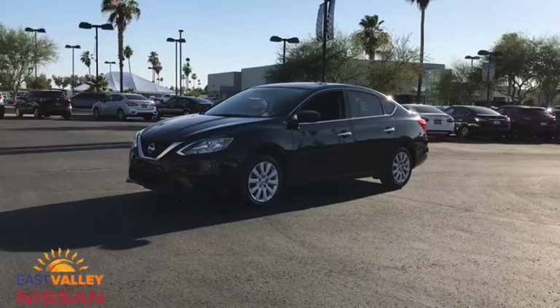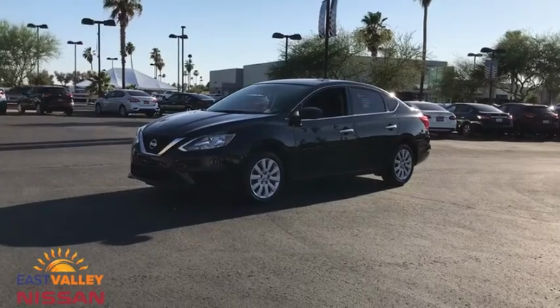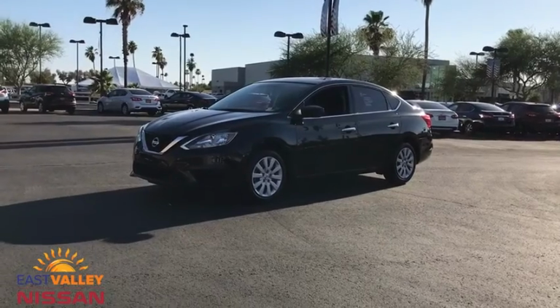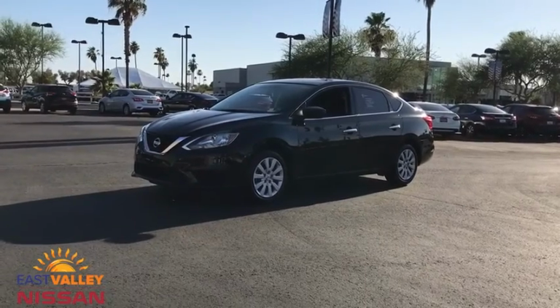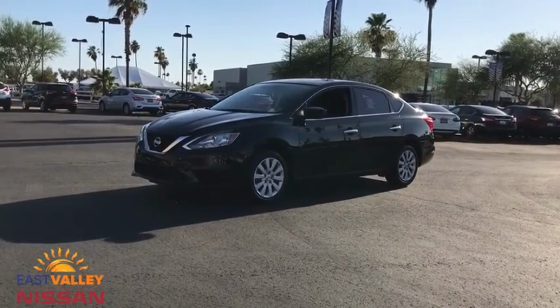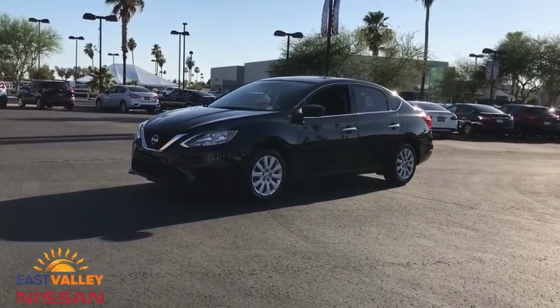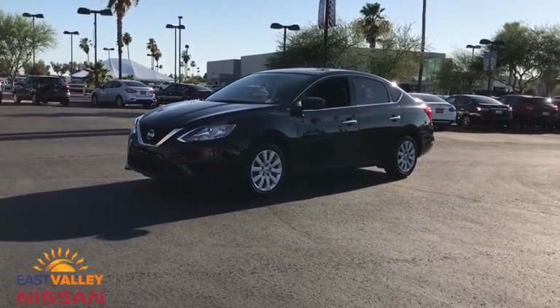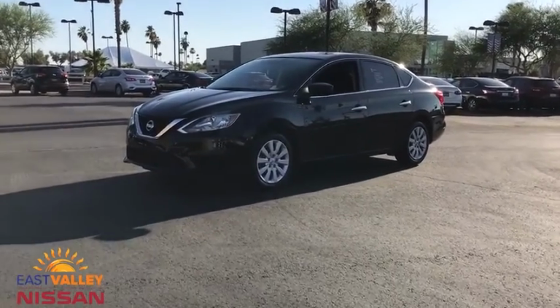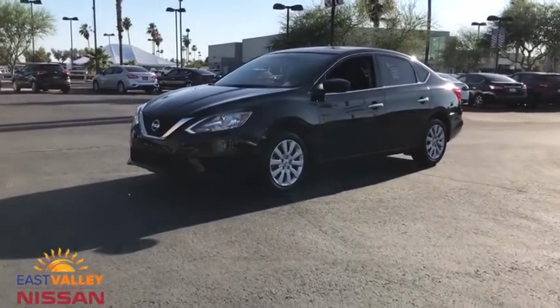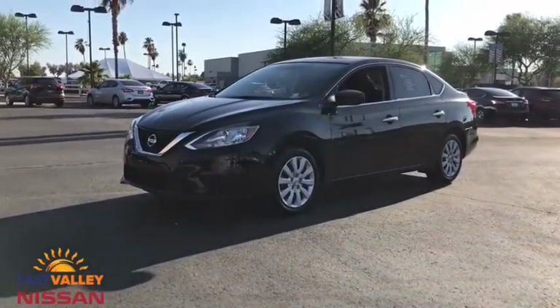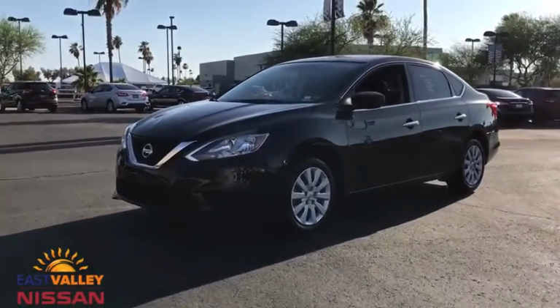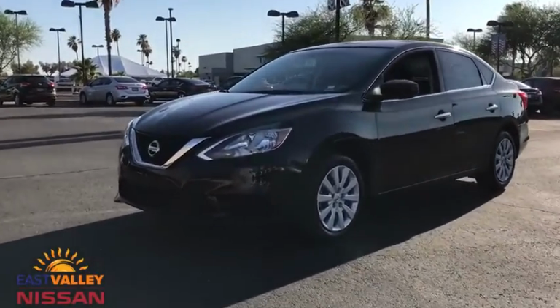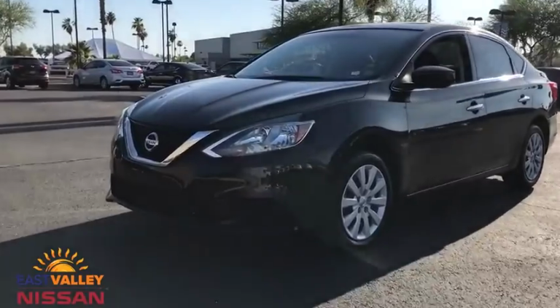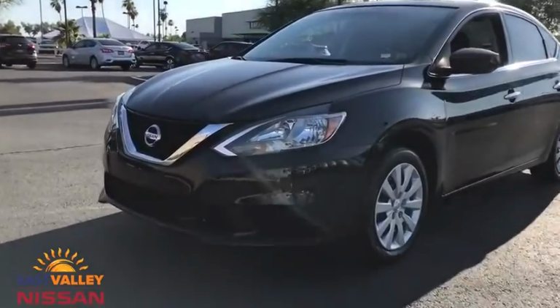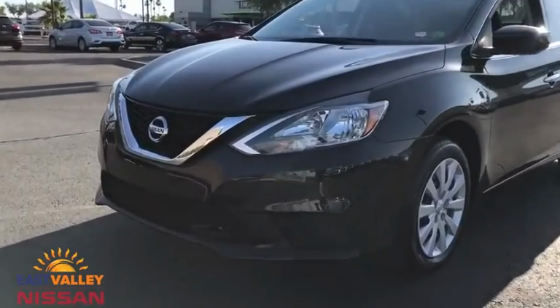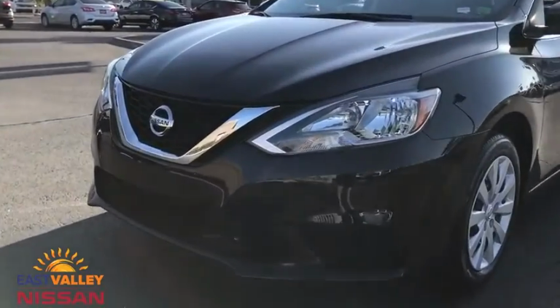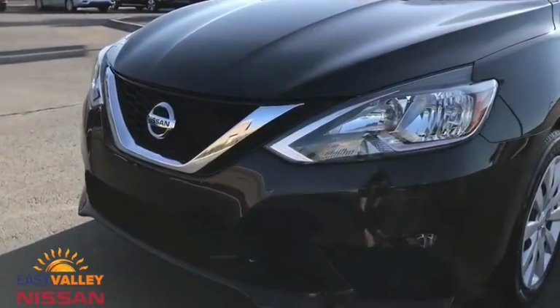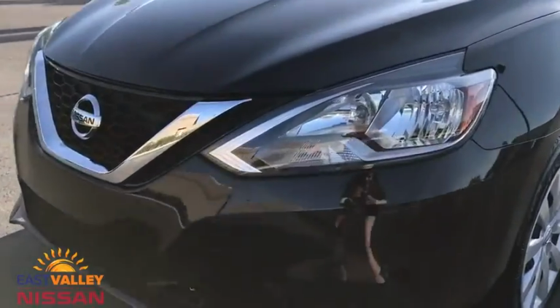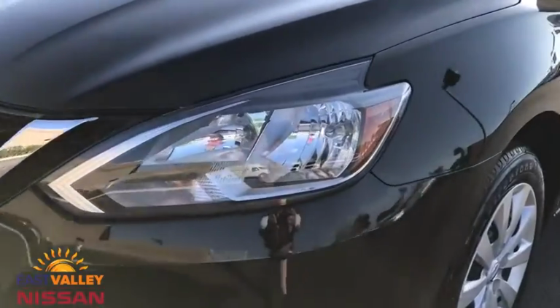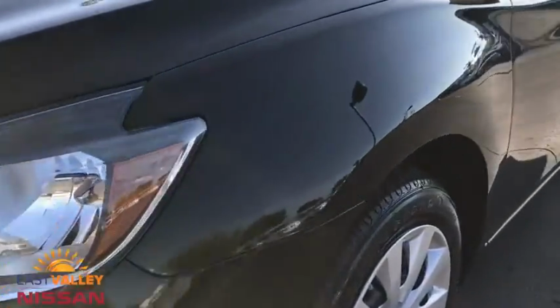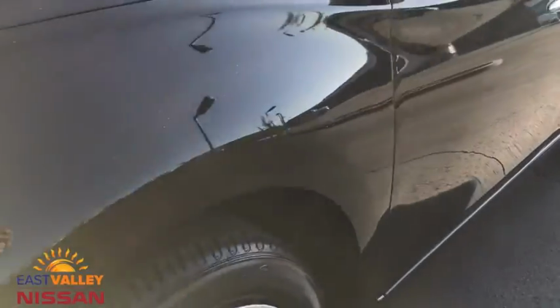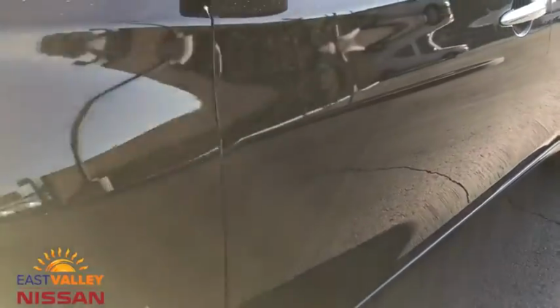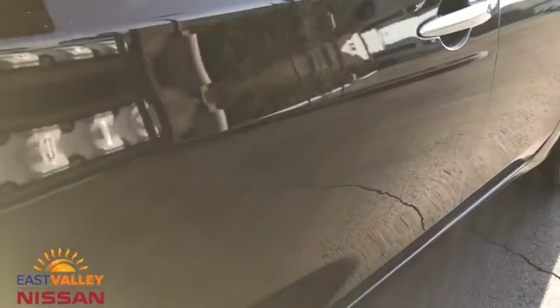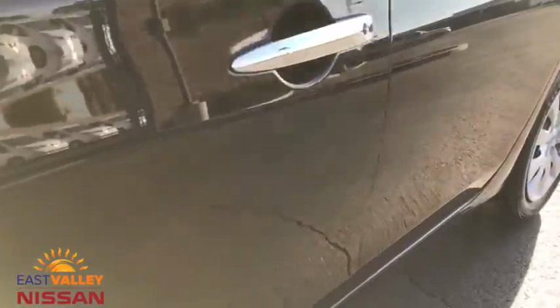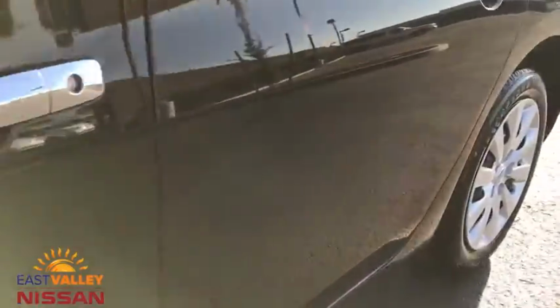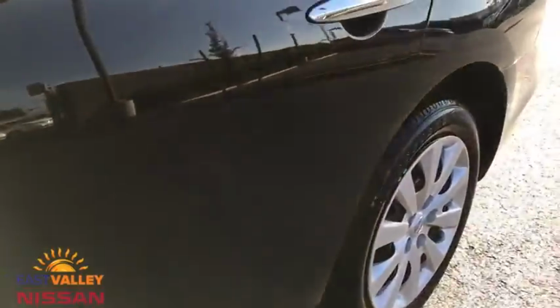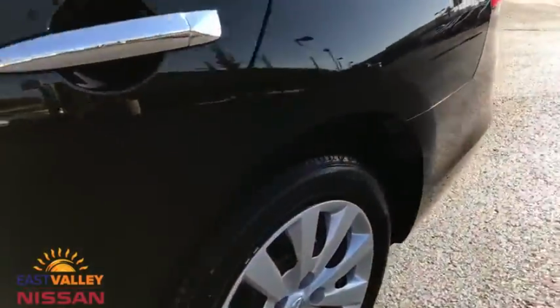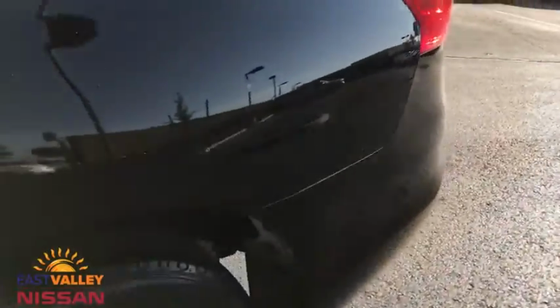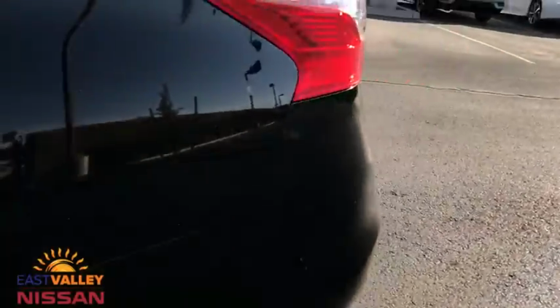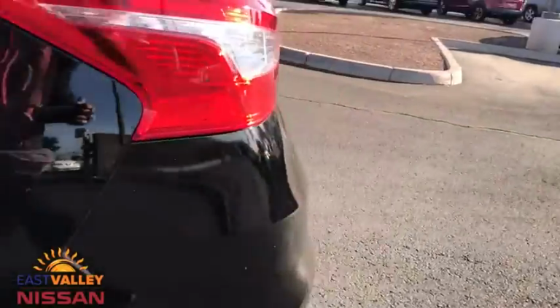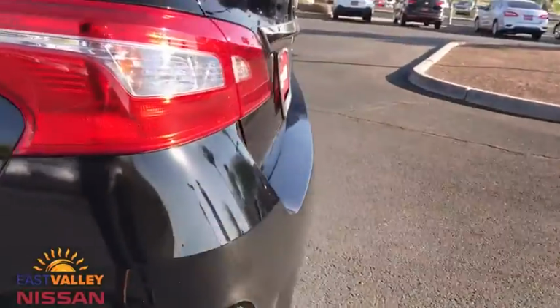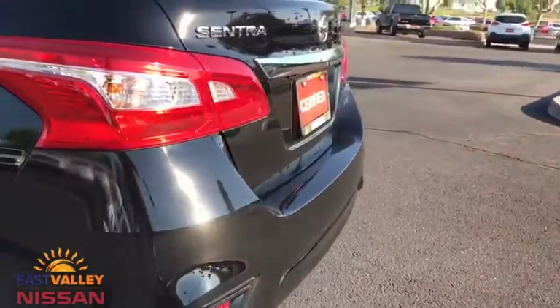We are pleased to show you the 2019 Nissan Sentra. With its spacious and versatile interior and stellar fuel efficiency, the Nissan Sentra is the obvious choice for anyone who wants to enjoy a stylish and comfortable ride.